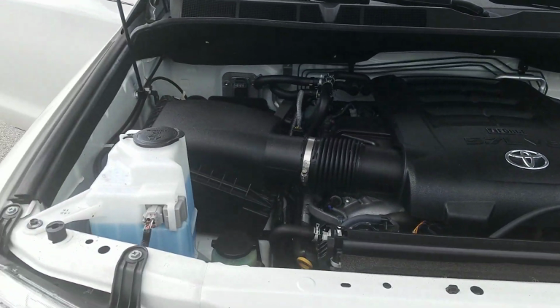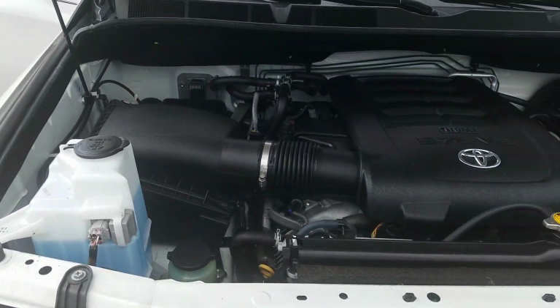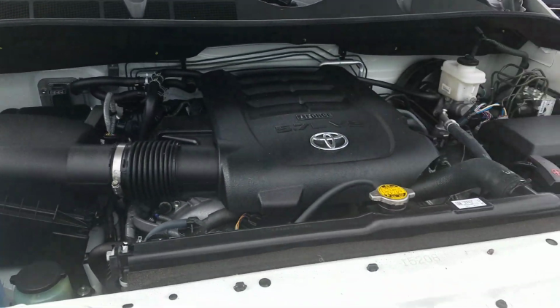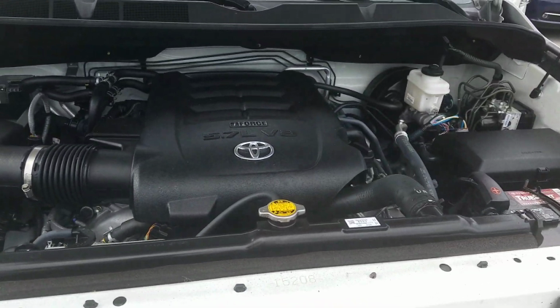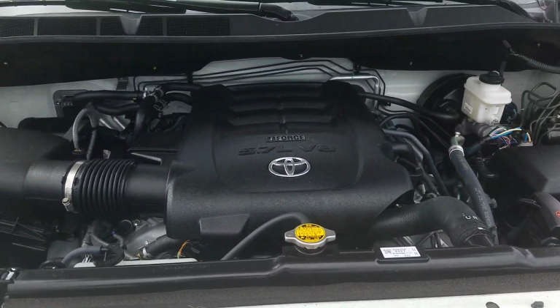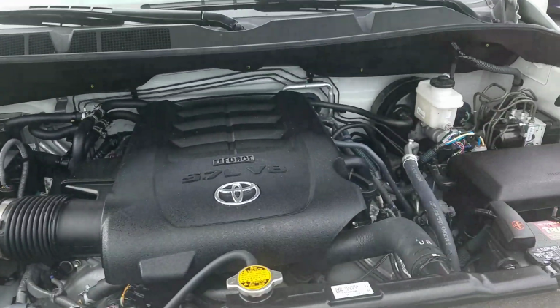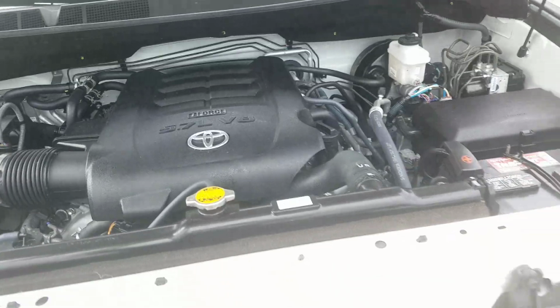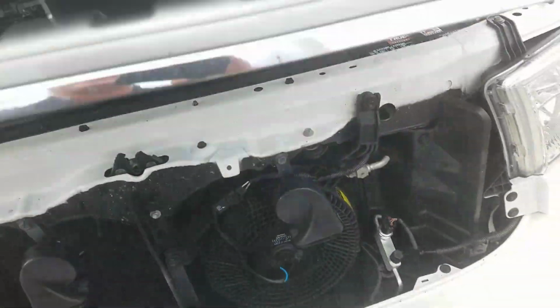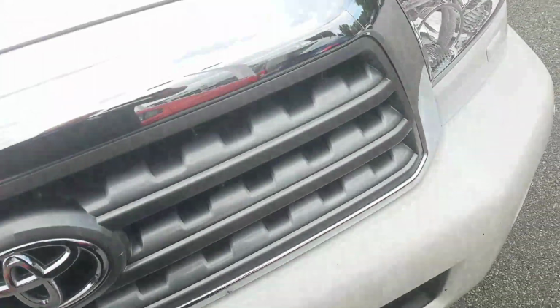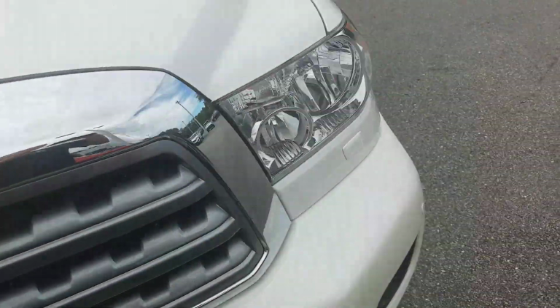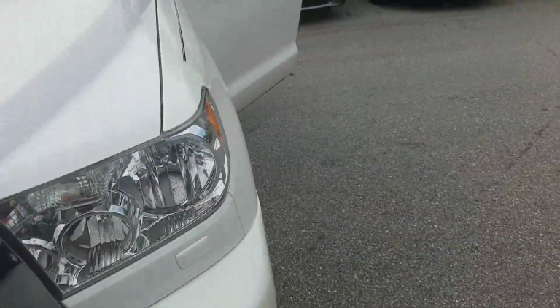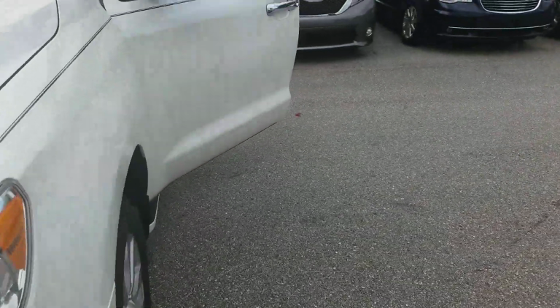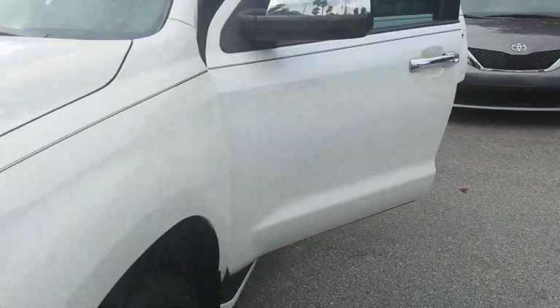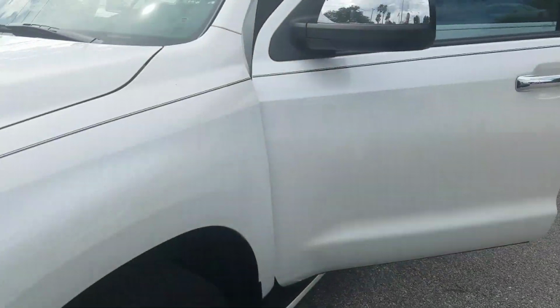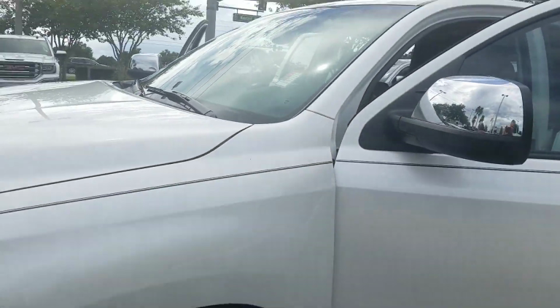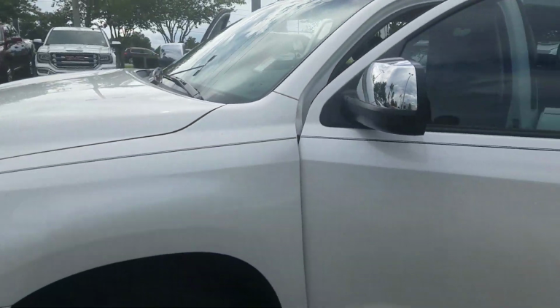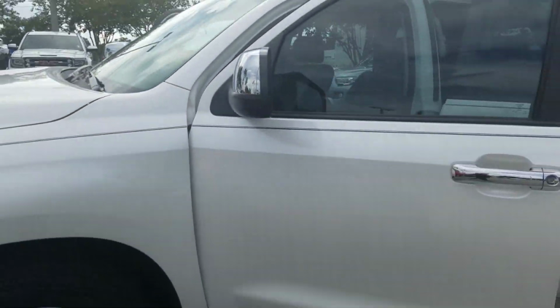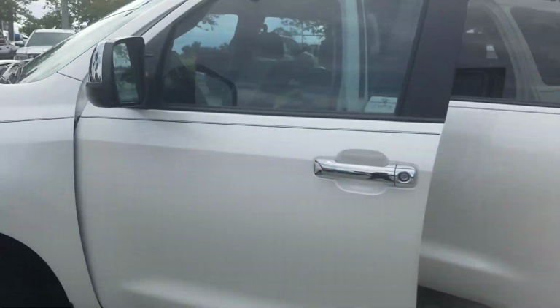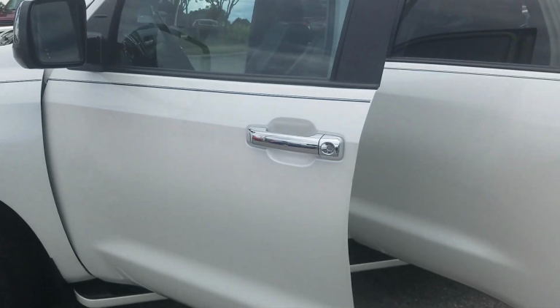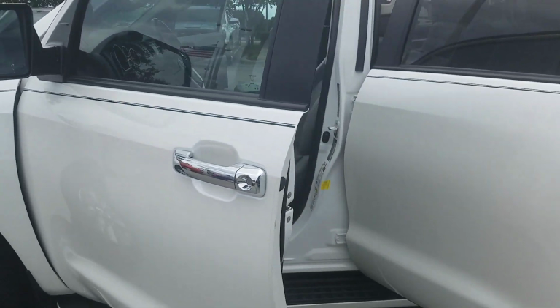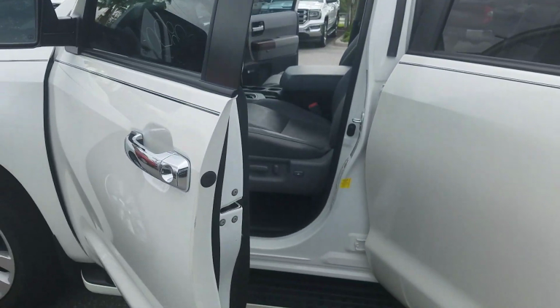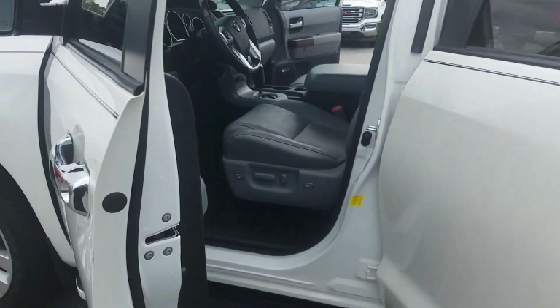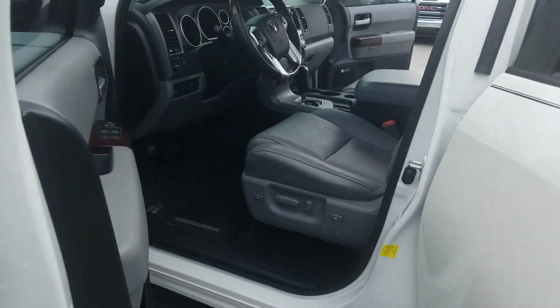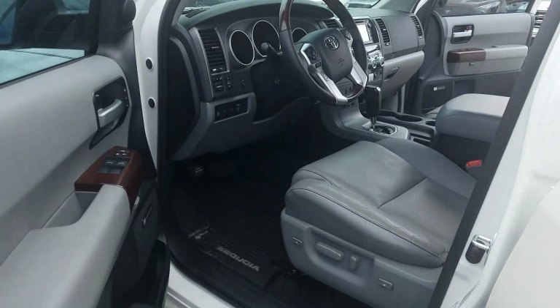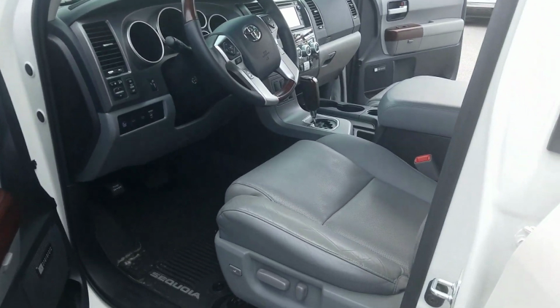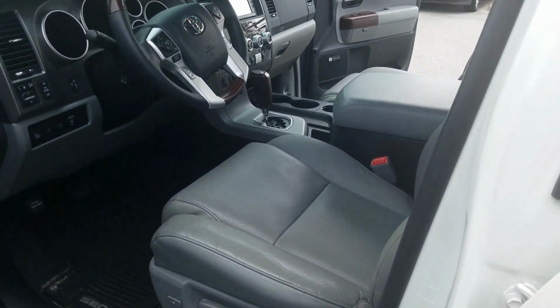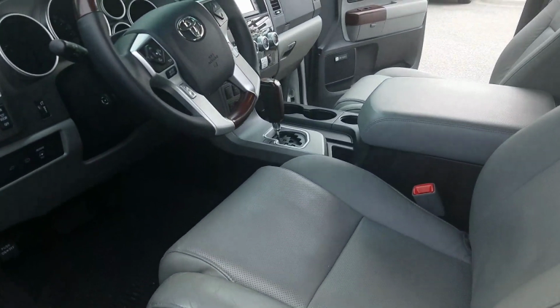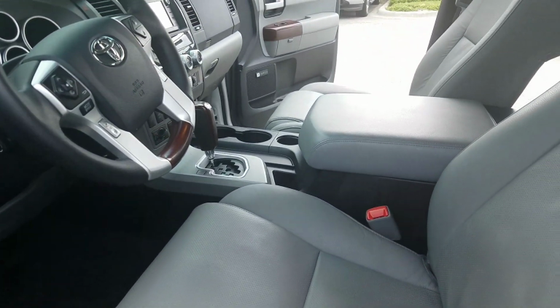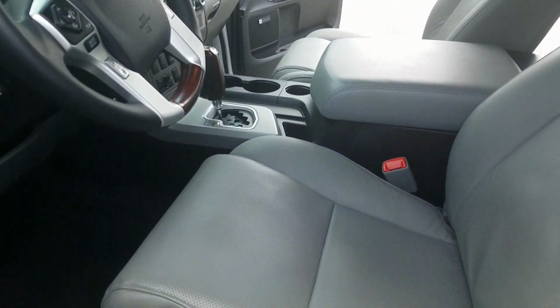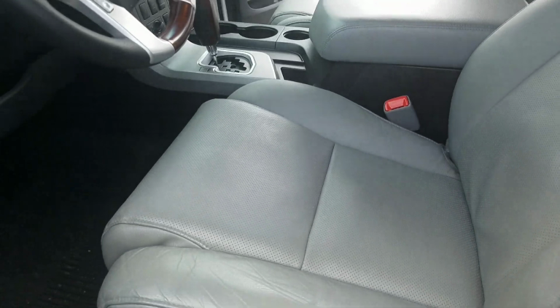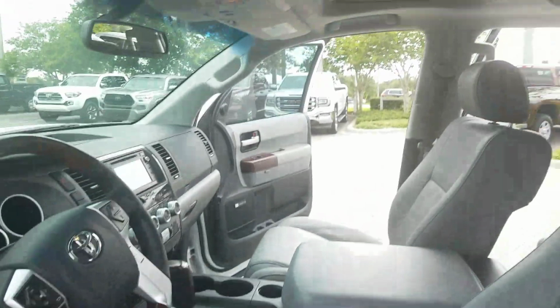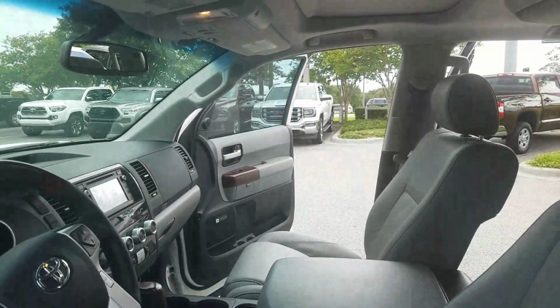Super clean vehicle, super clean engine. It's one owner, clean Carfax. It does have some manufacturer warranty on it as well — it's a full factory warranty, a non-smoker, and absolutely incredible vehicle here.